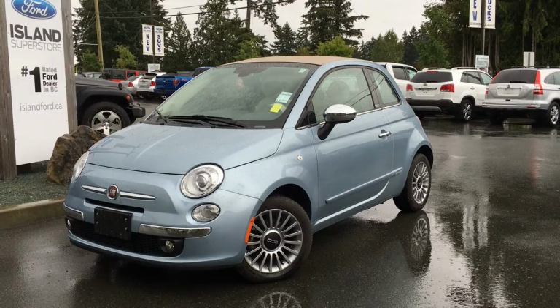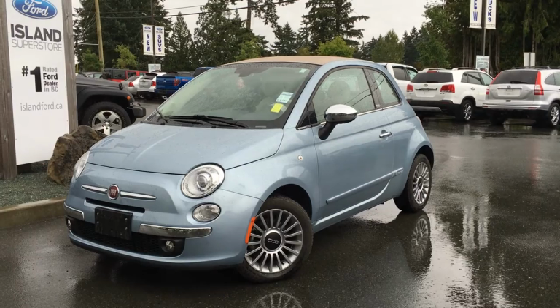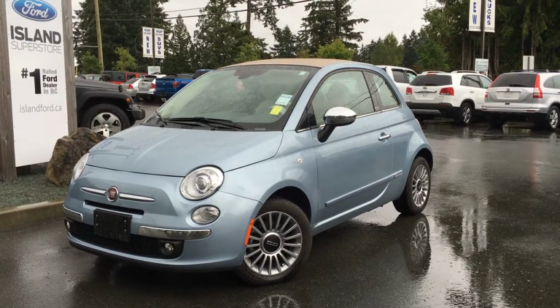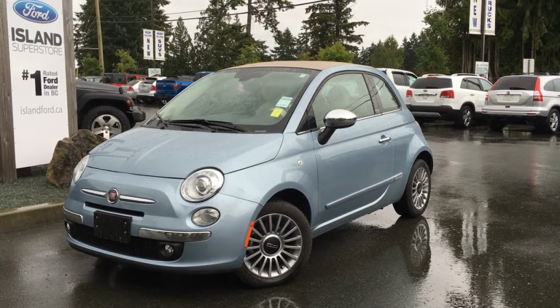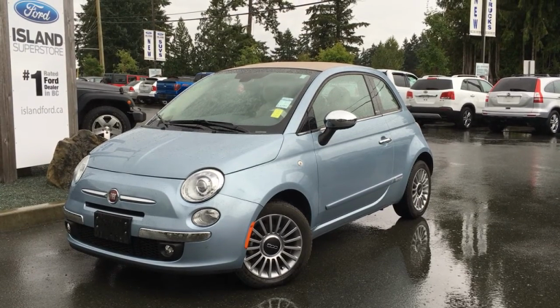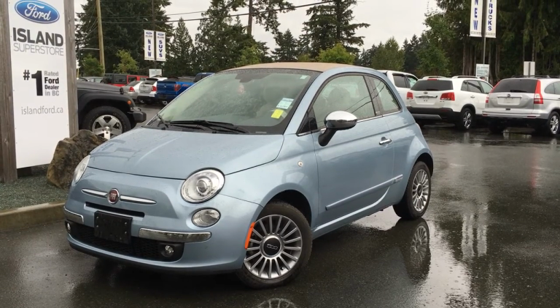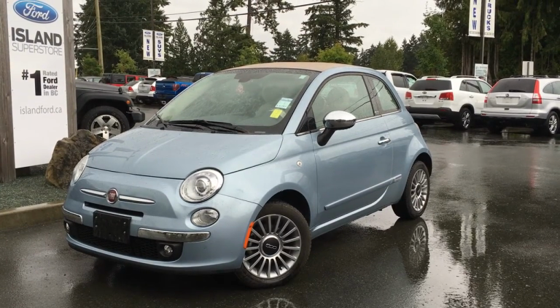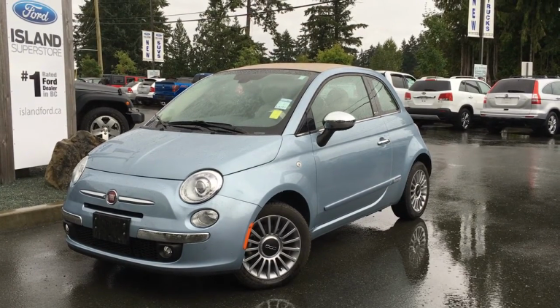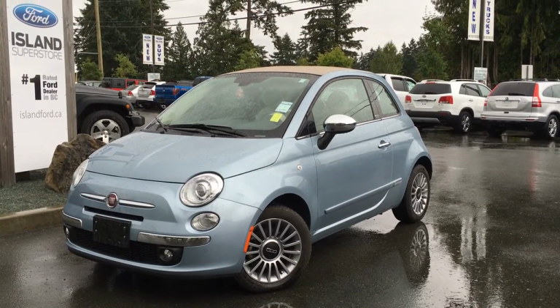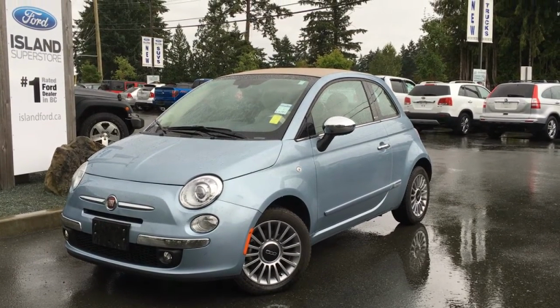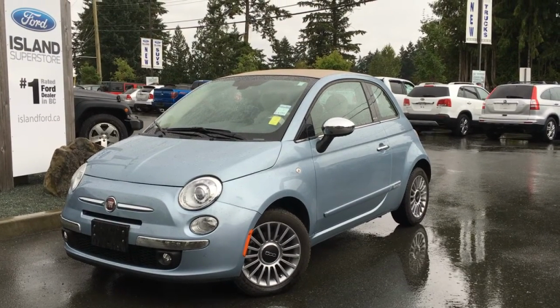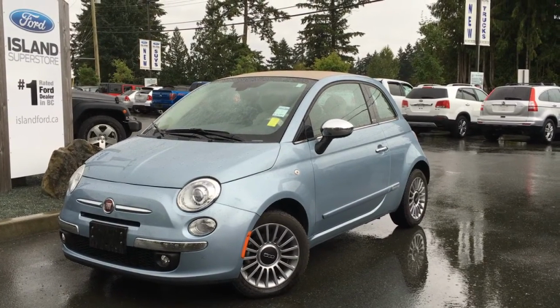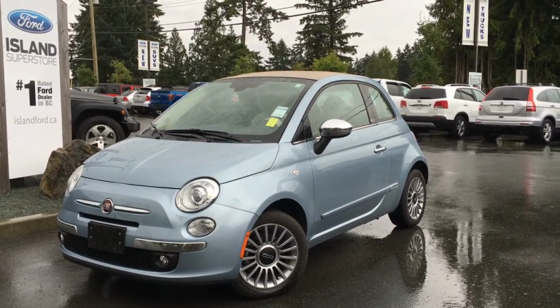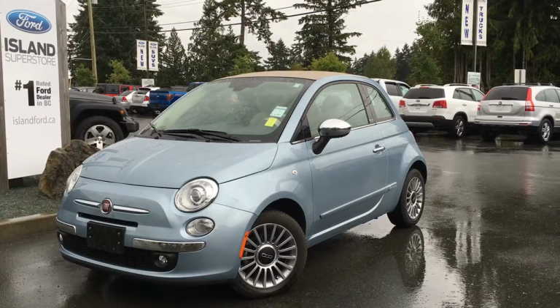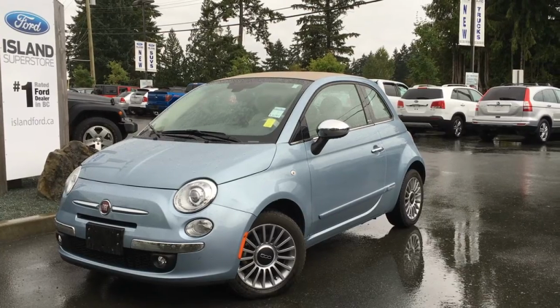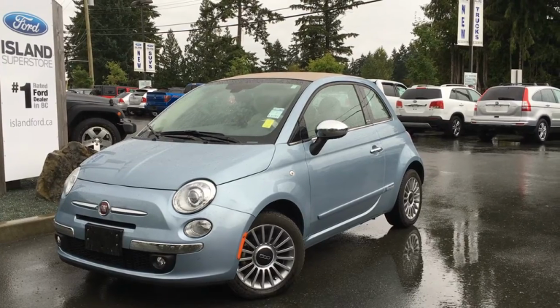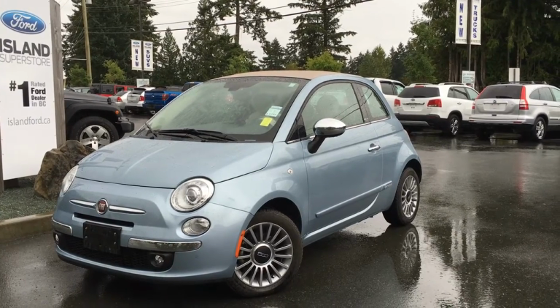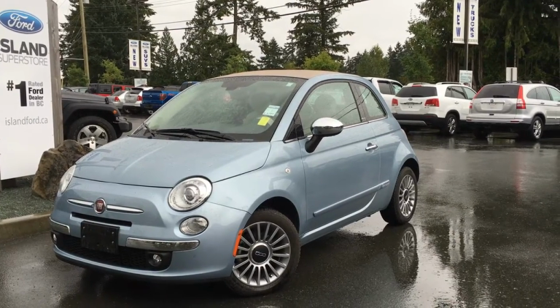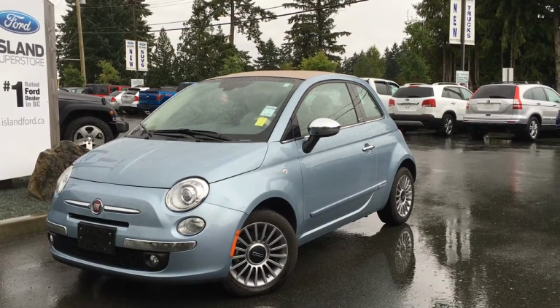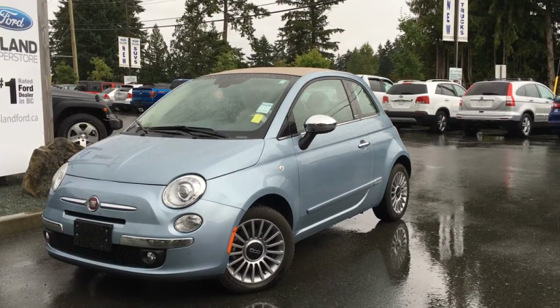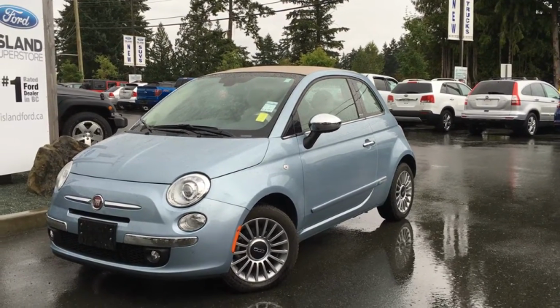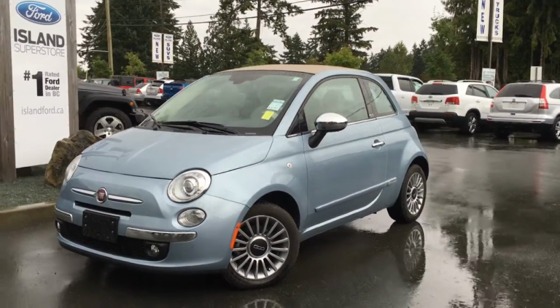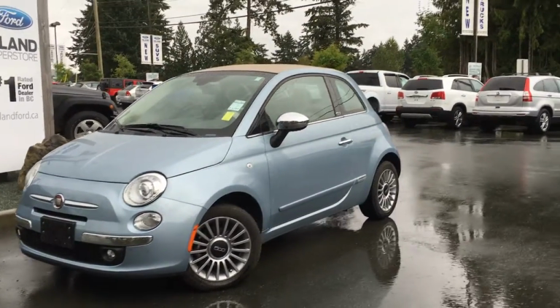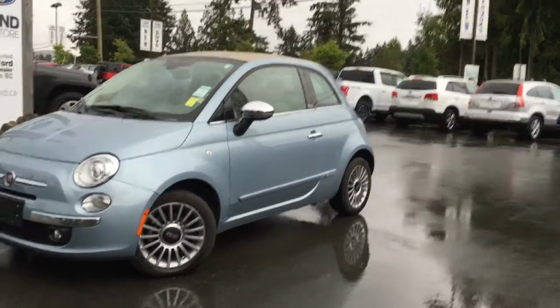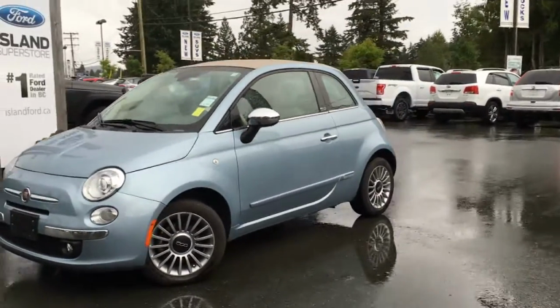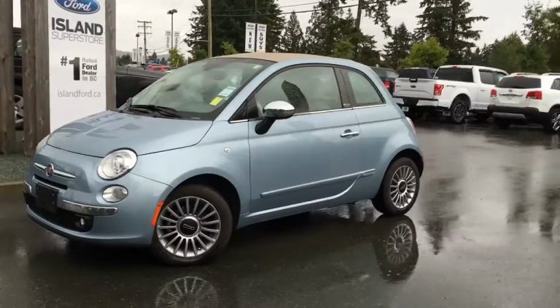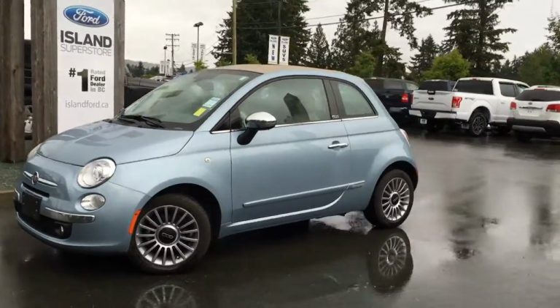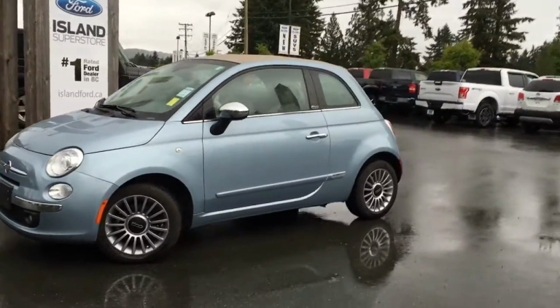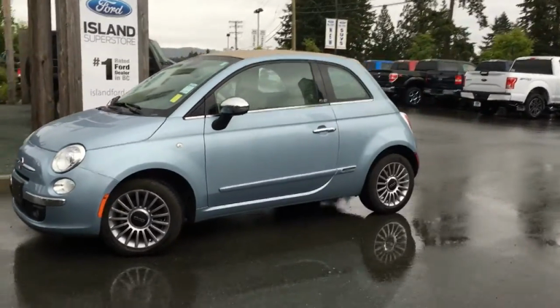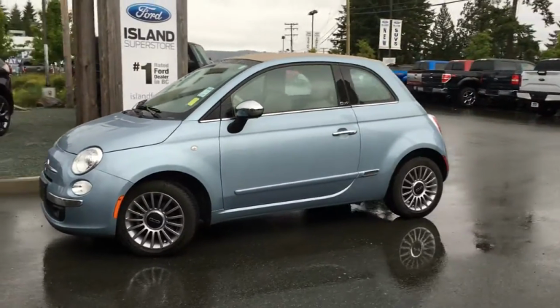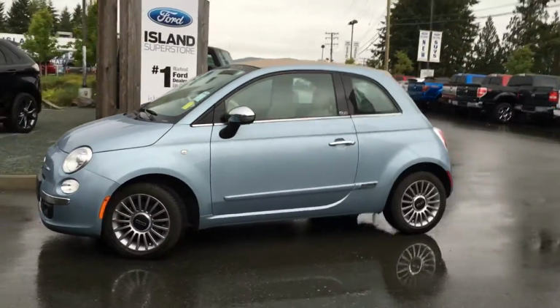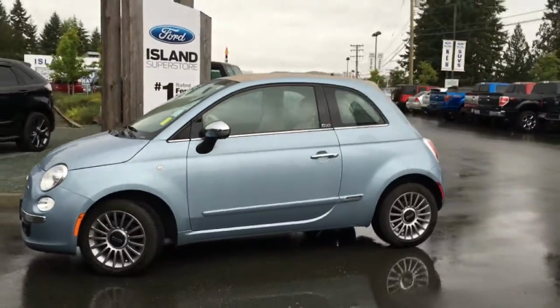Welcome to Island Ford Superstore, located on Norcross Road in Duncan, B.C., just off the Trans-Canada Highway. Today we're looking at a 2013 Fiat 500C Cabriolet, good for the rain and the sun.